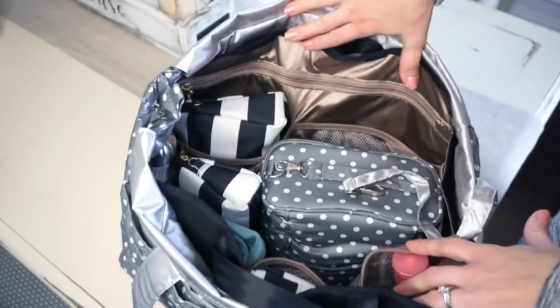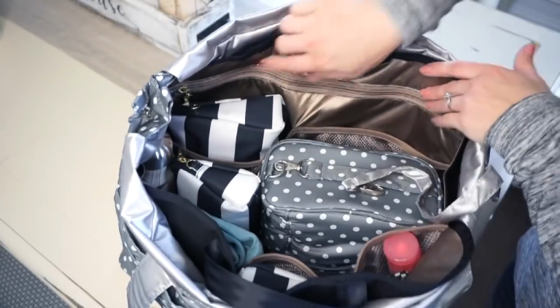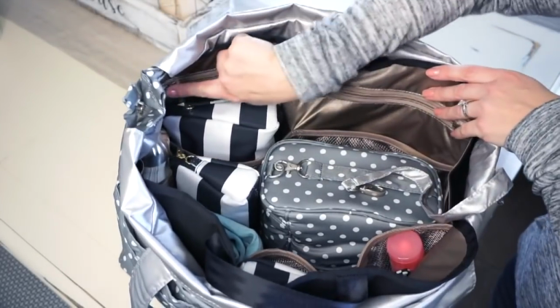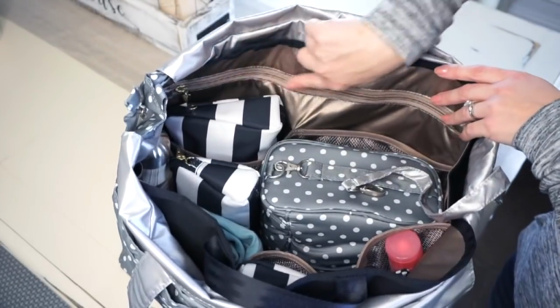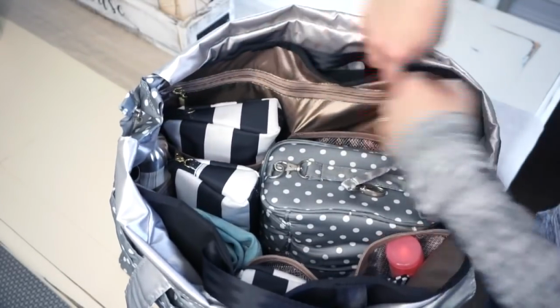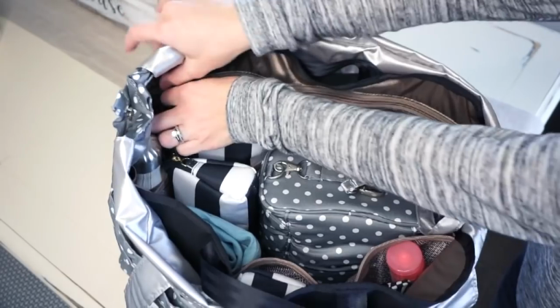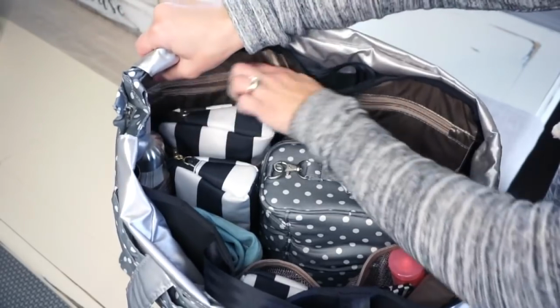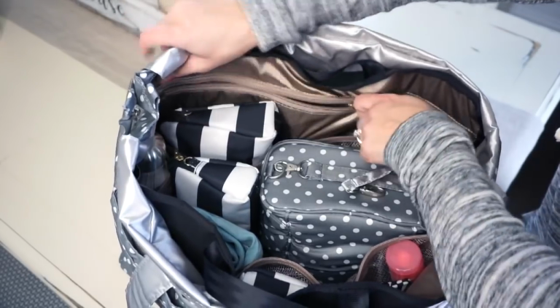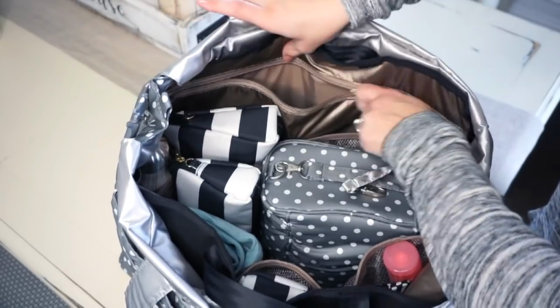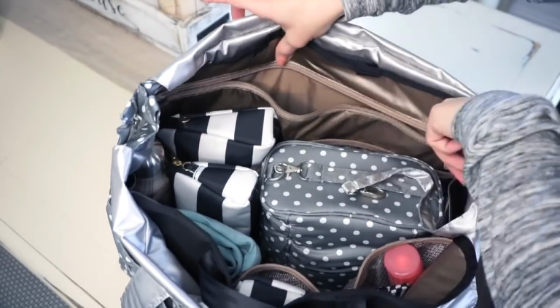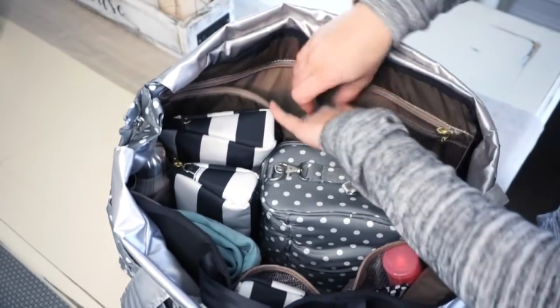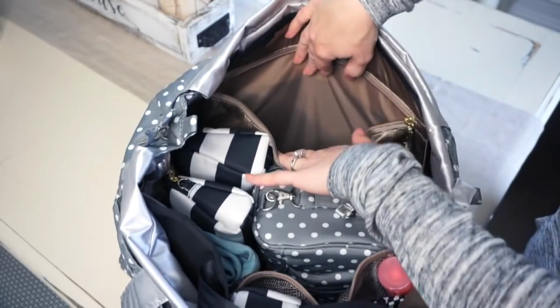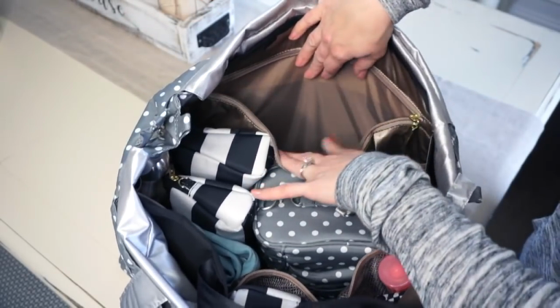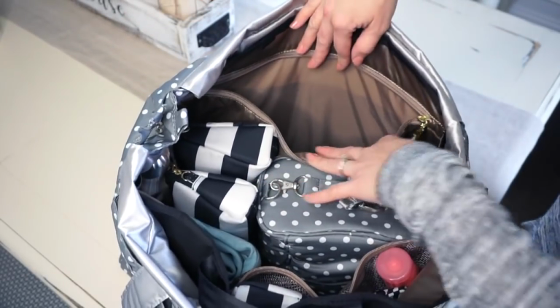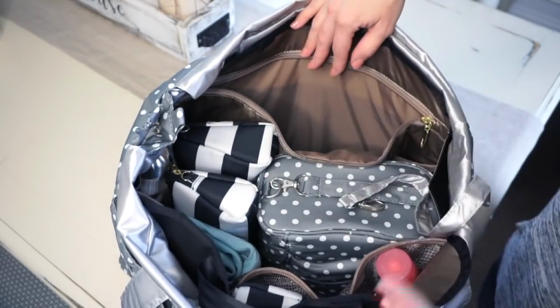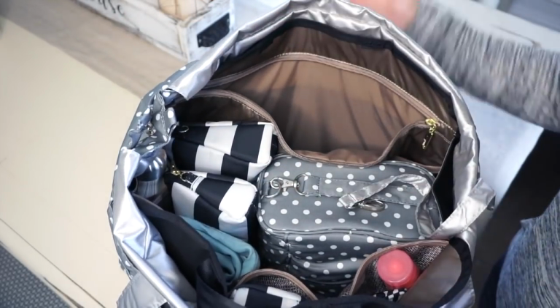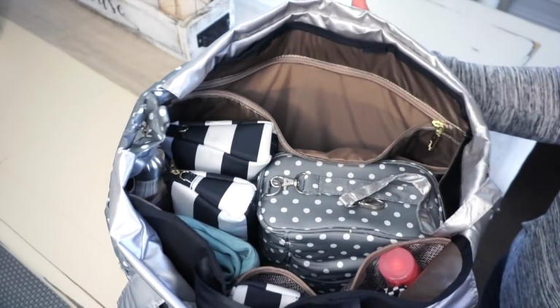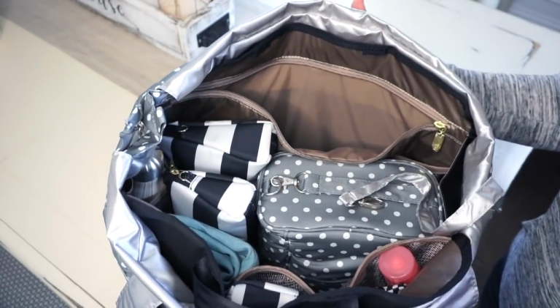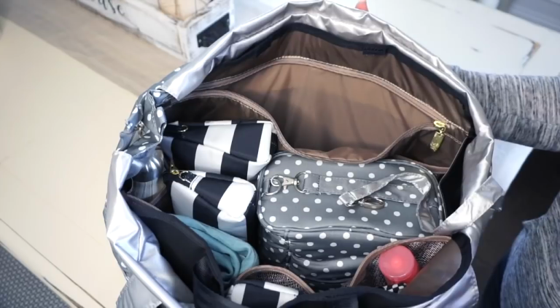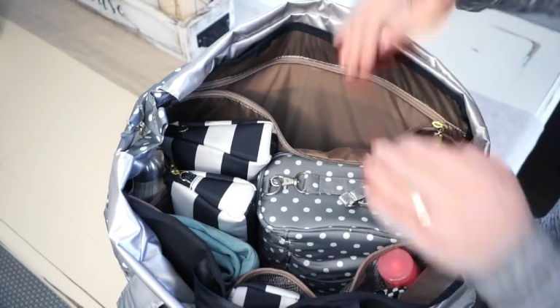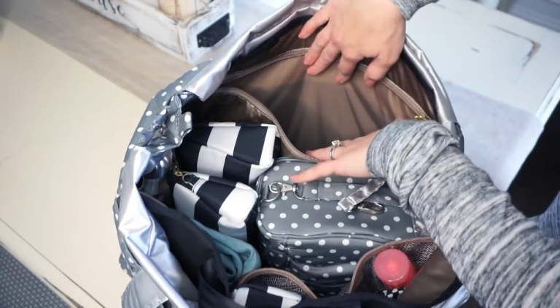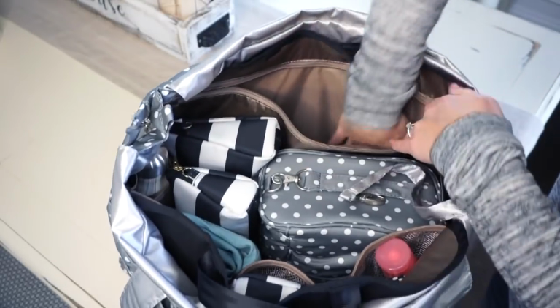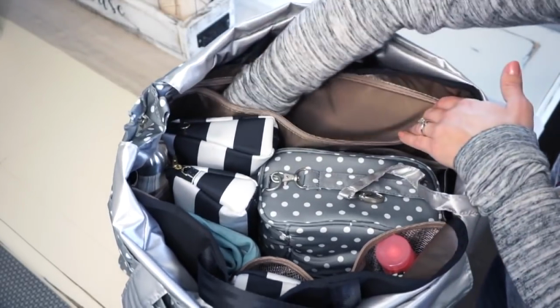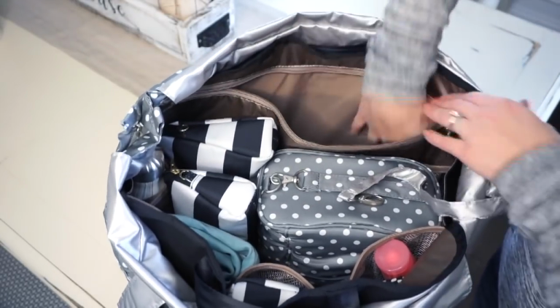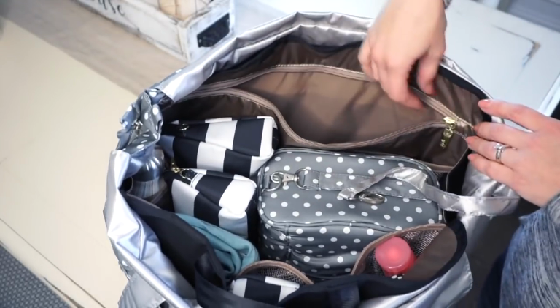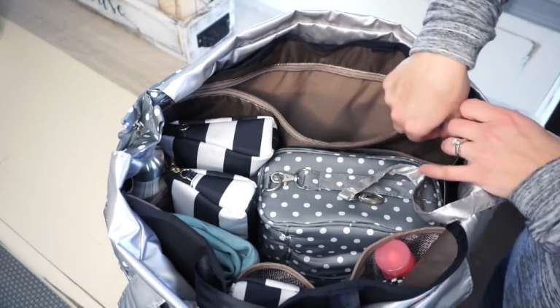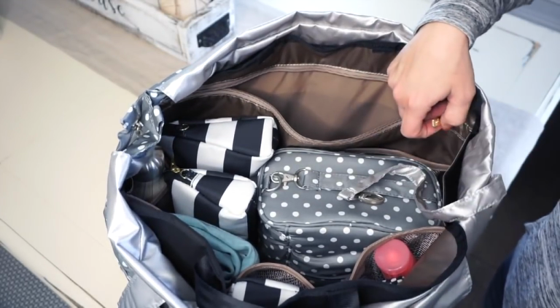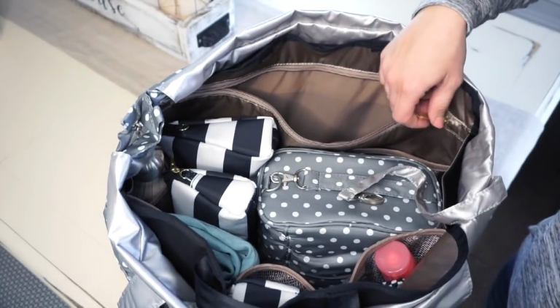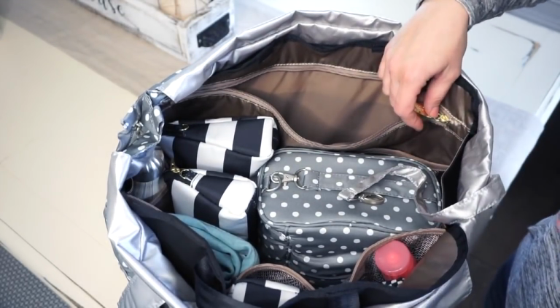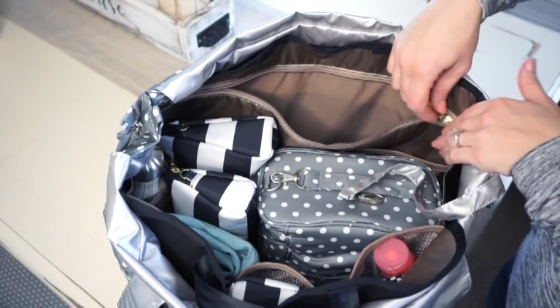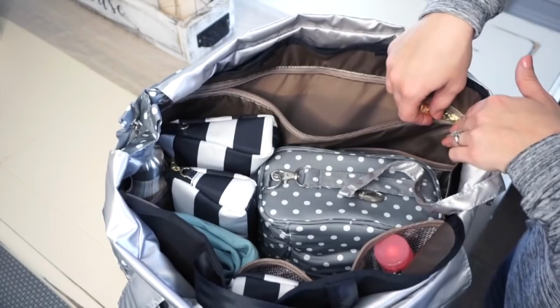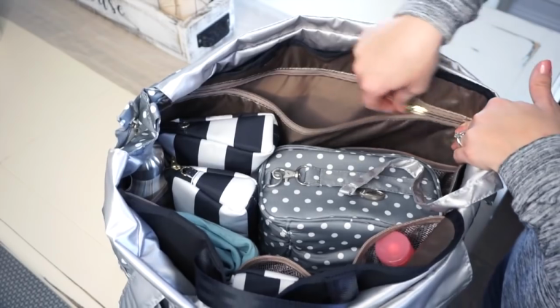I don't have anything in this big long zipper here, but this is a fabulous pocket. It's almost as big as the one on the back of the bag. It's a great place for paperwork or a thin blanket, things like that.